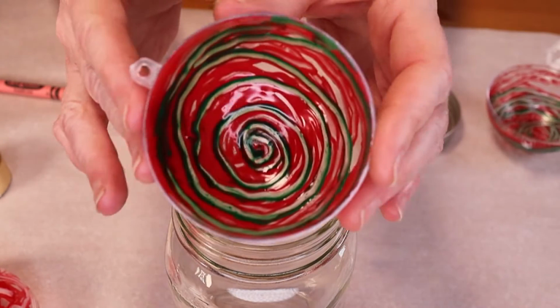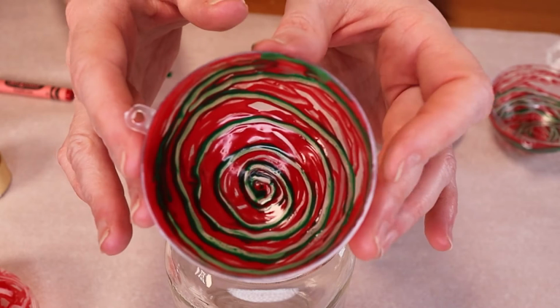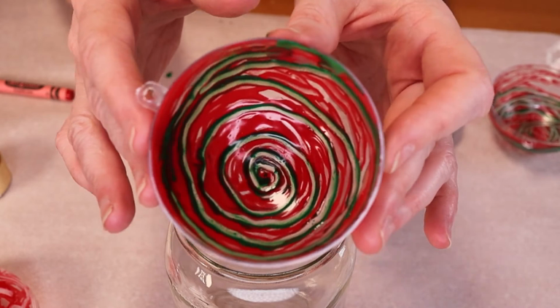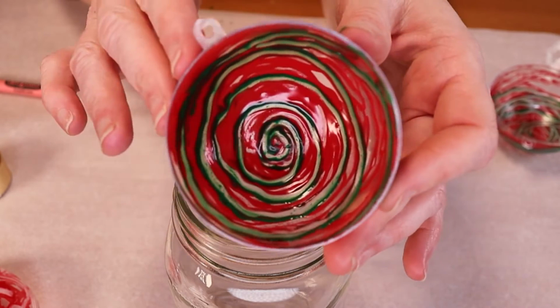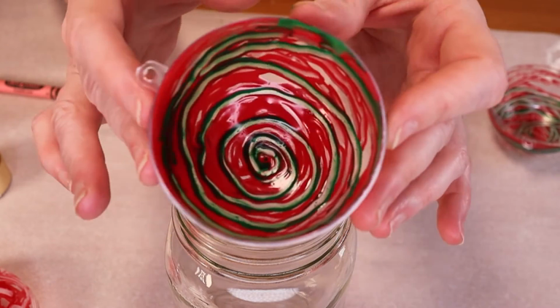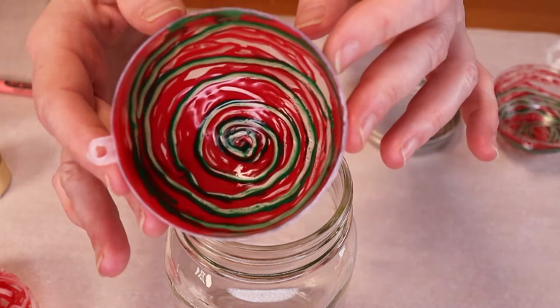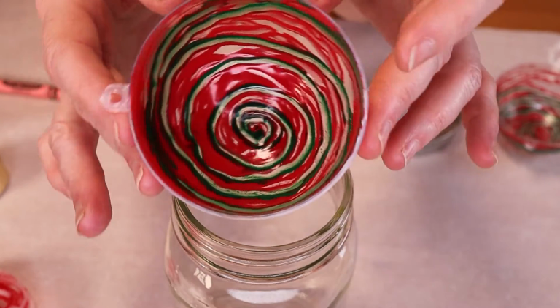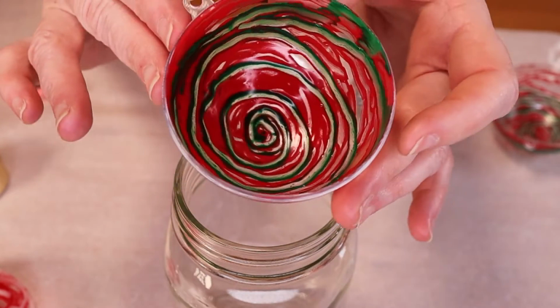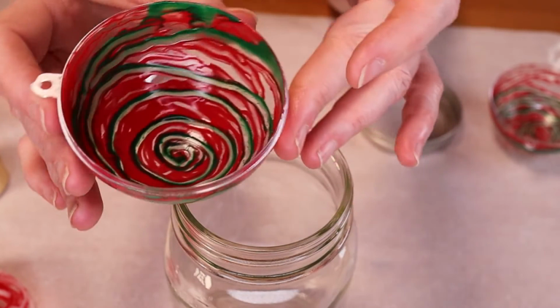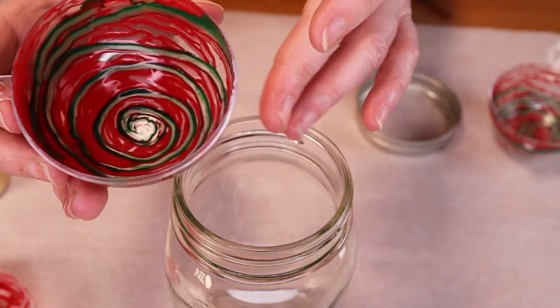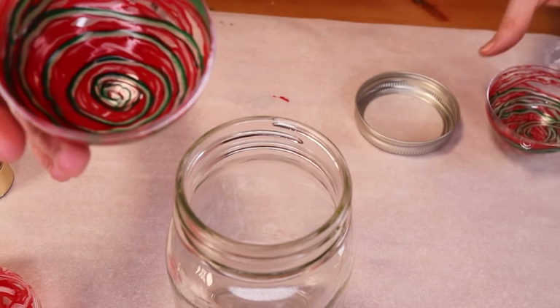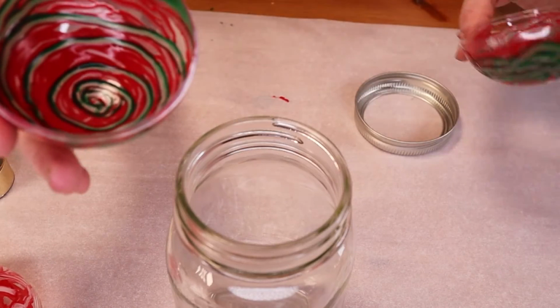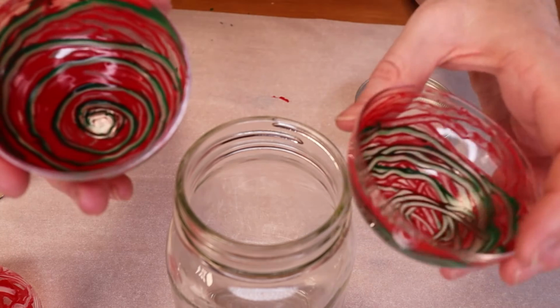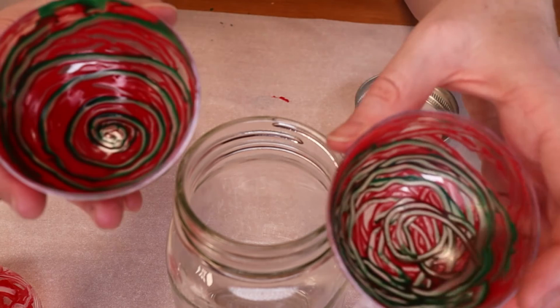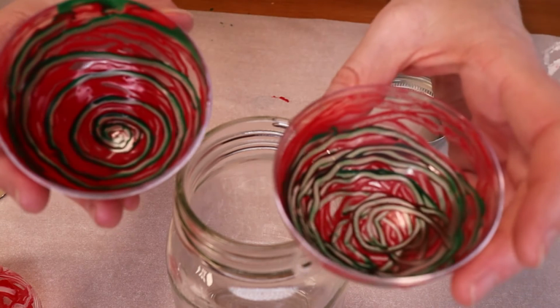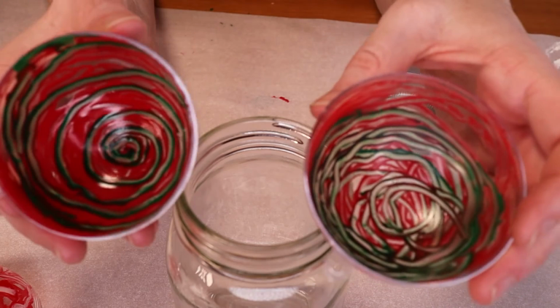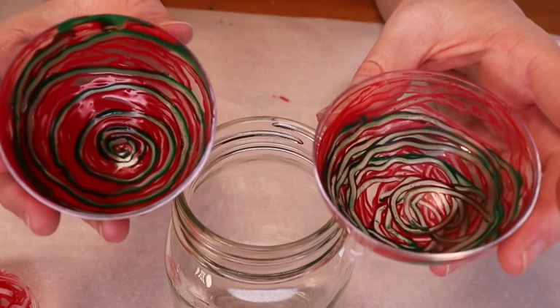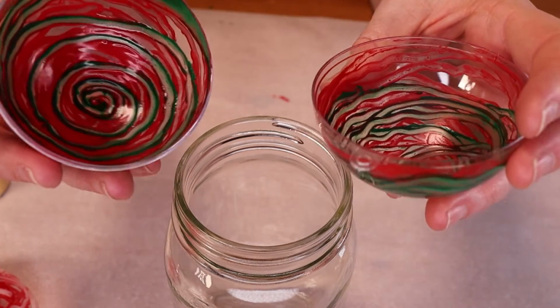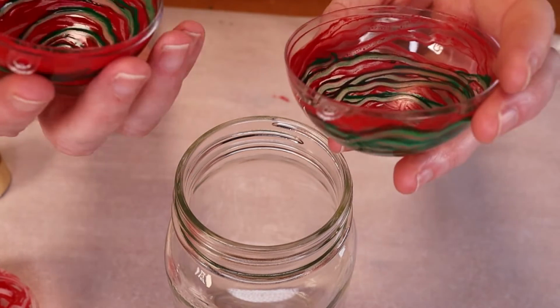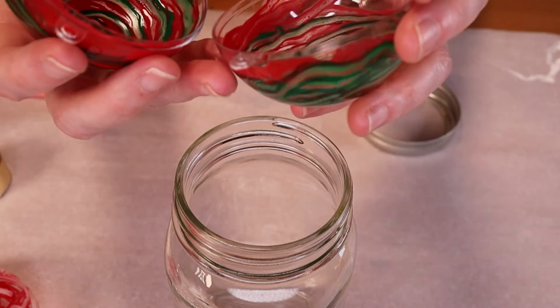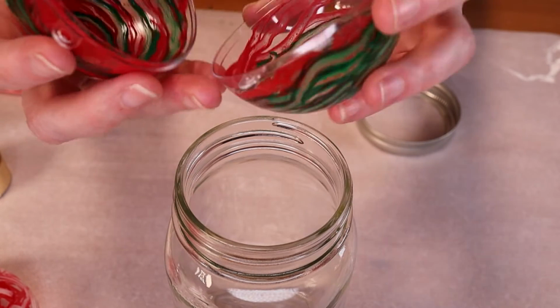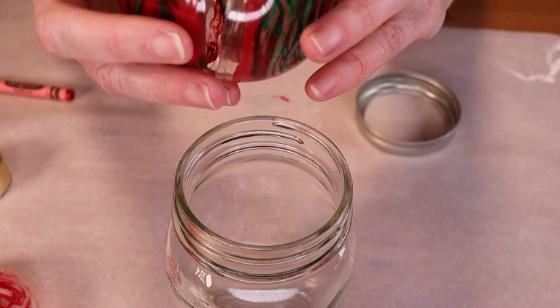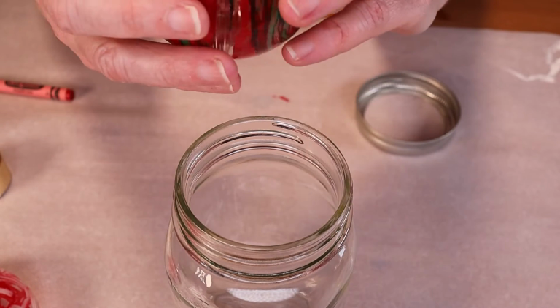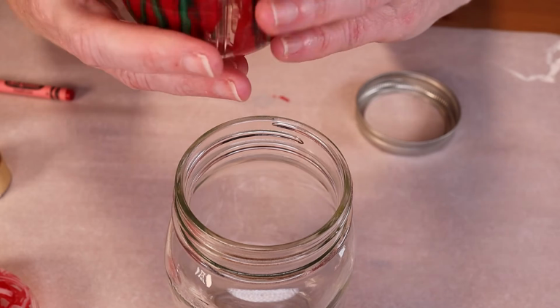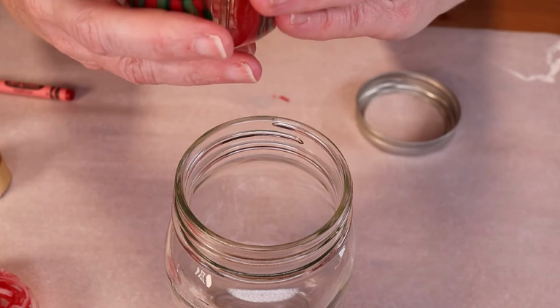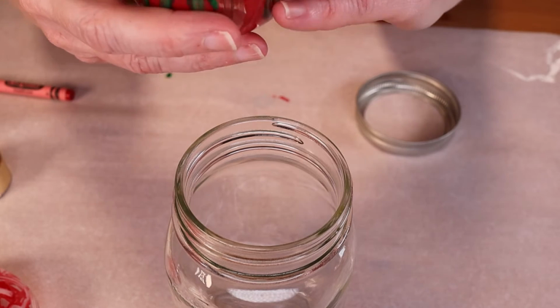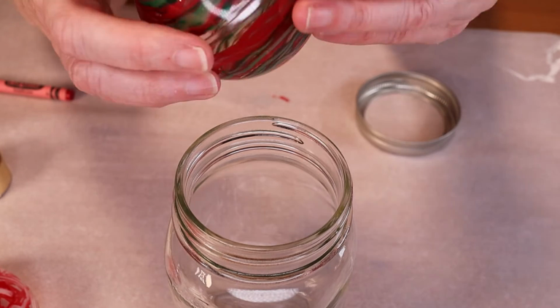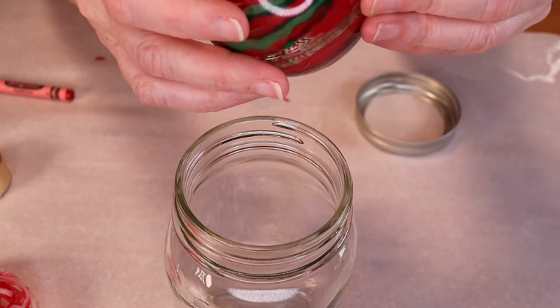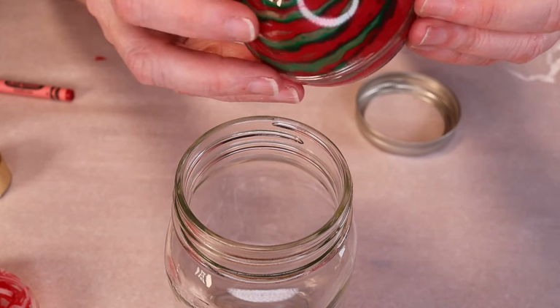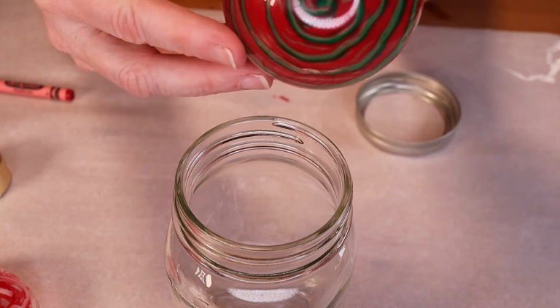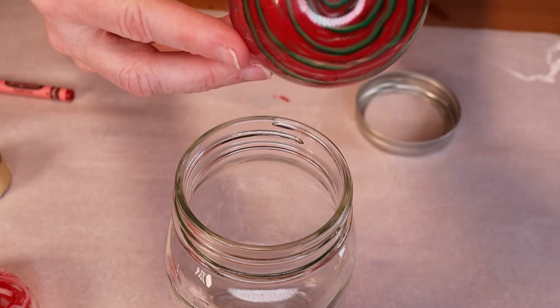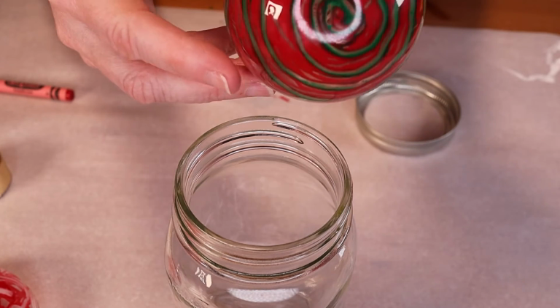Once your ornament is all done and all your wax is in there, it takes two to five minutes for the wax to harden again. Then you can put the two shells back together and add a ribbon or piece of twine, hang it on a tree or in a window, and it'll look just beautiful.